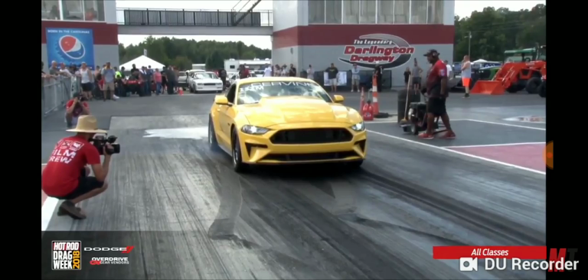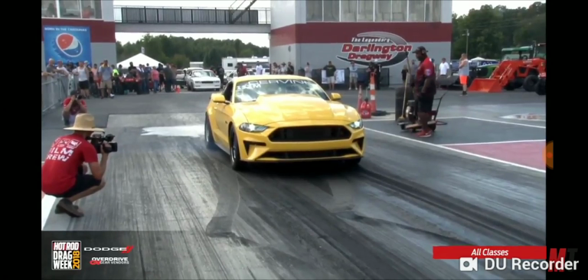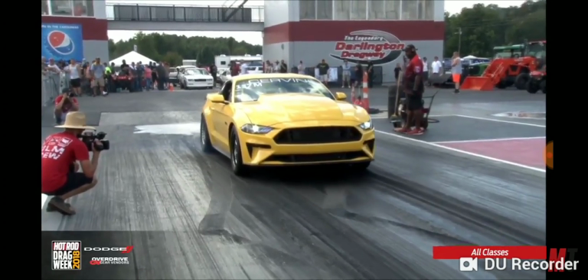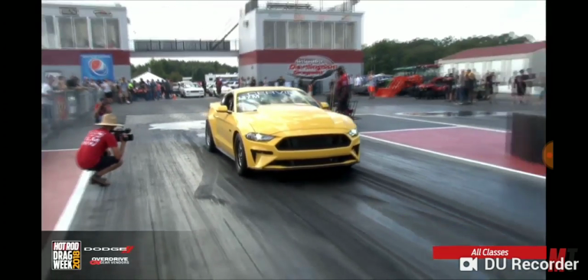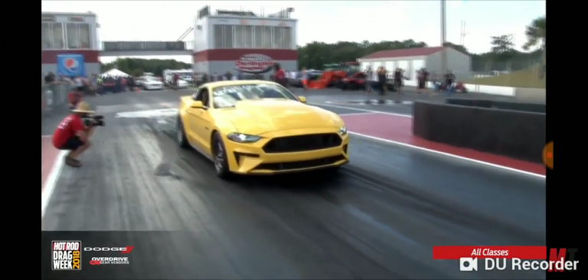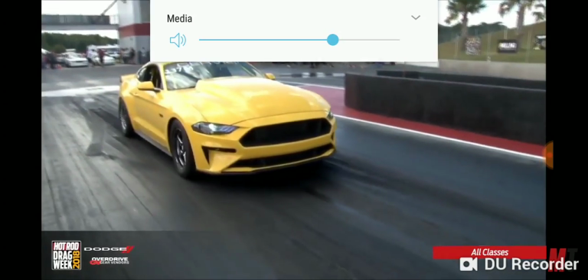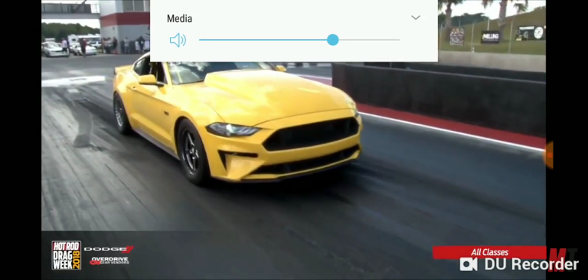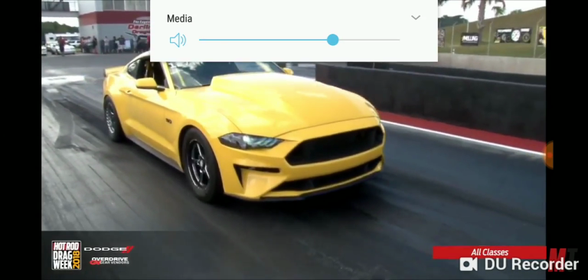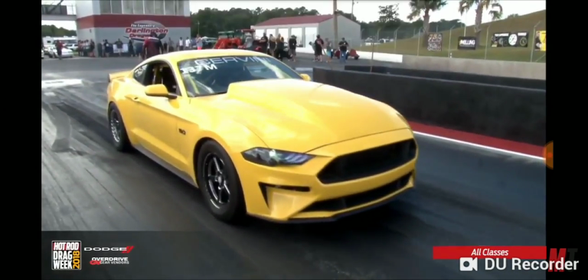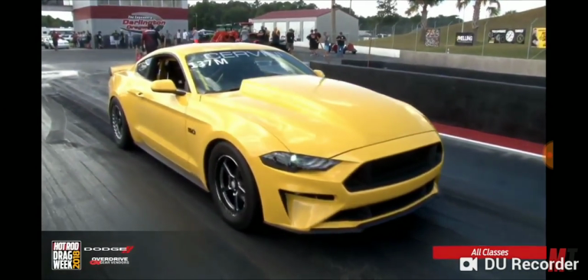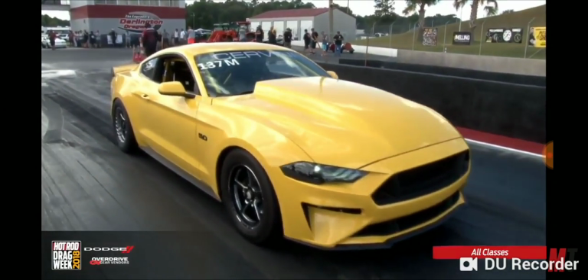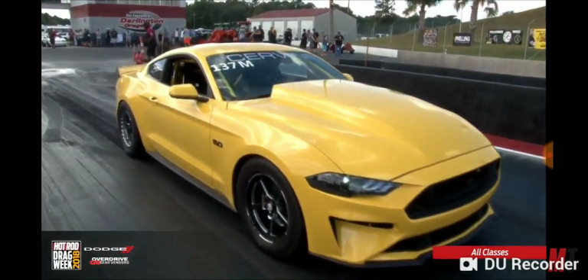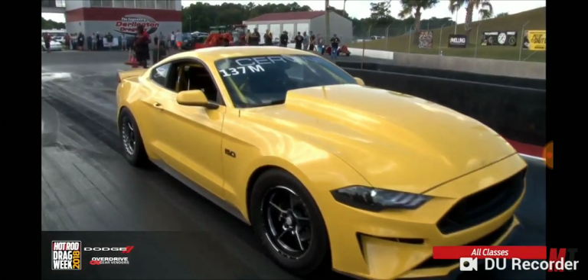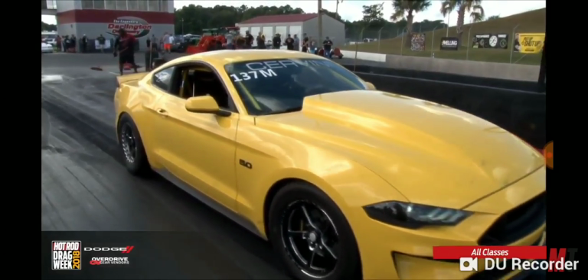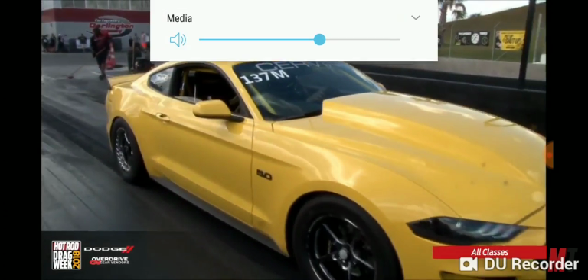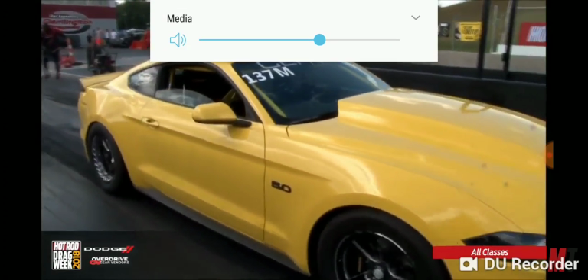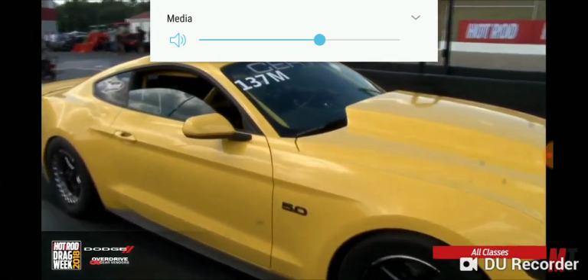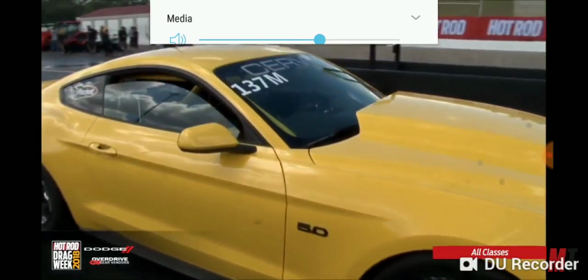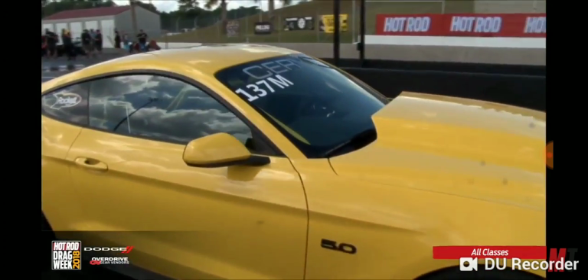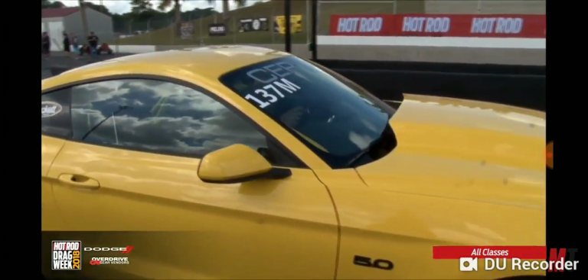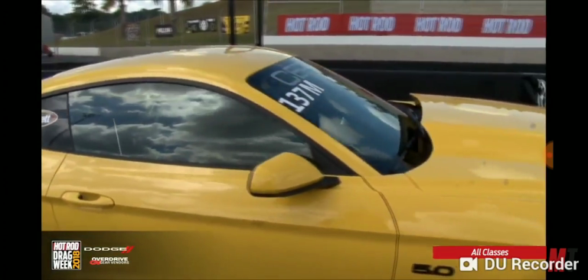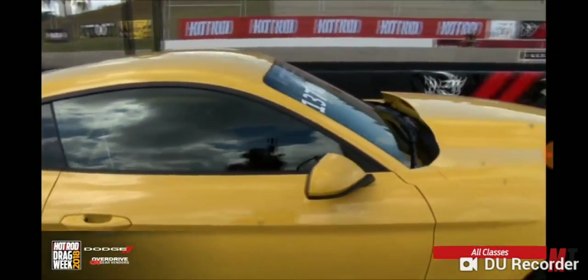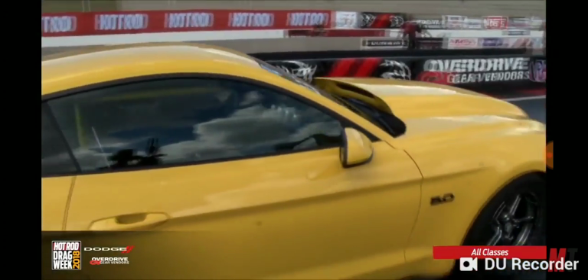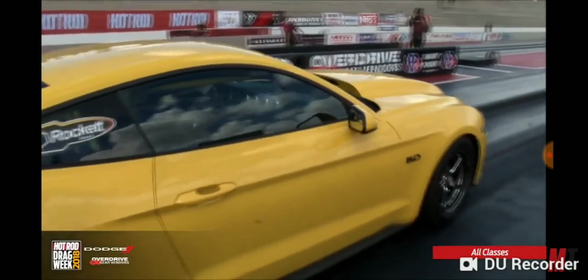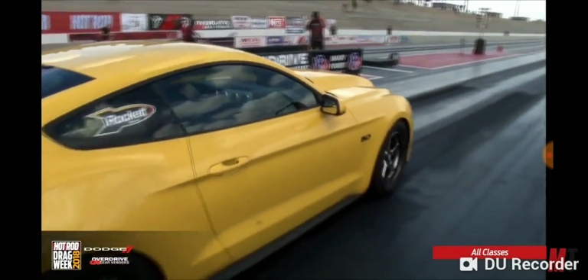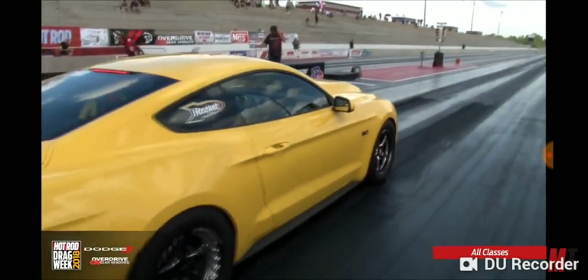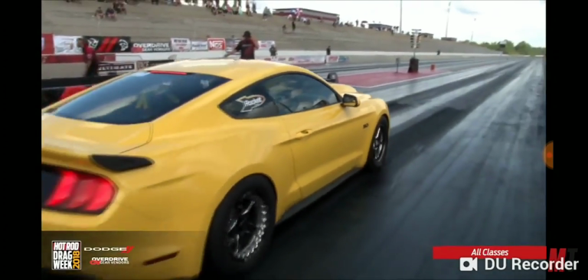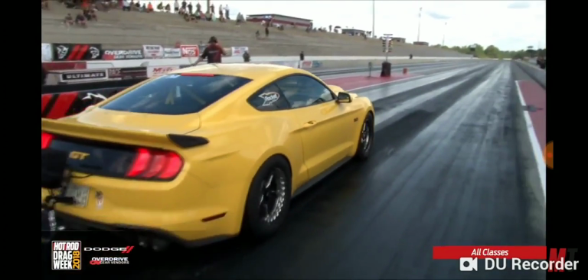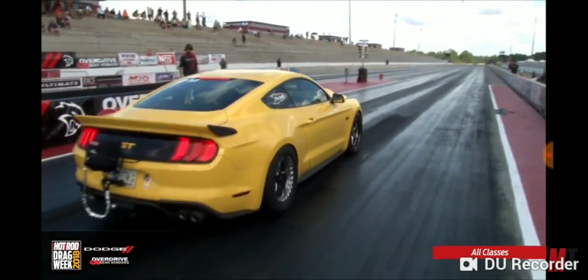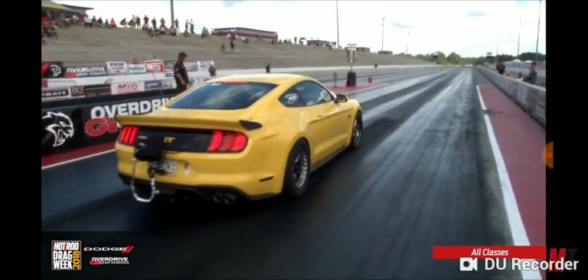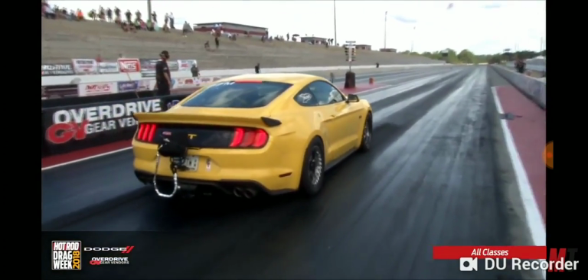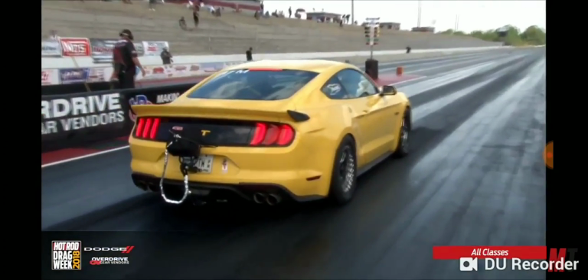2018 Mustang GT coming out of the water box right now, heating up the radials on the back with those weld RTS style wheels on it. Coyote motor and the yellowest paint available from the Ford Motor Company.